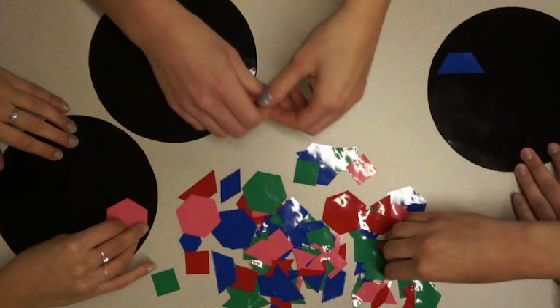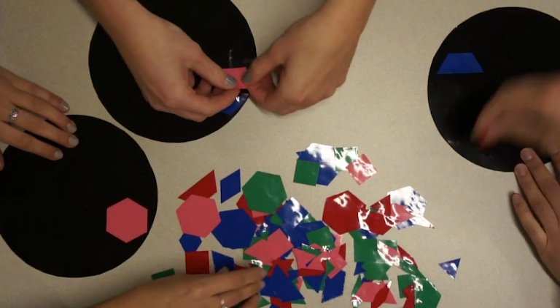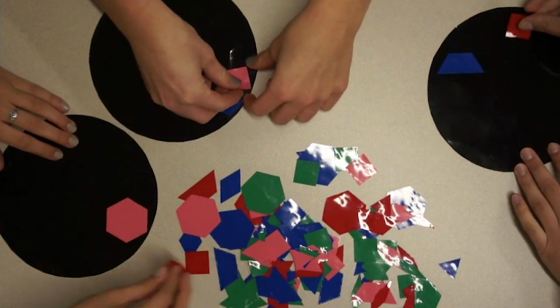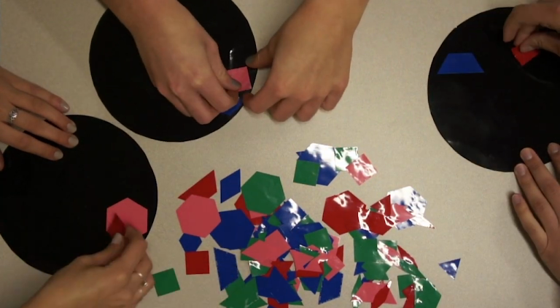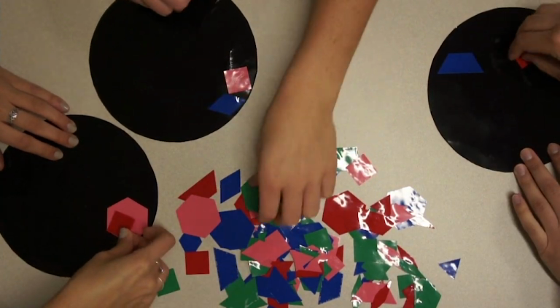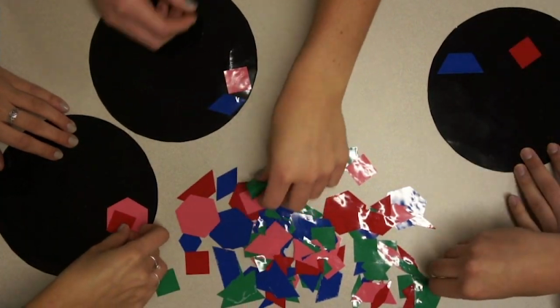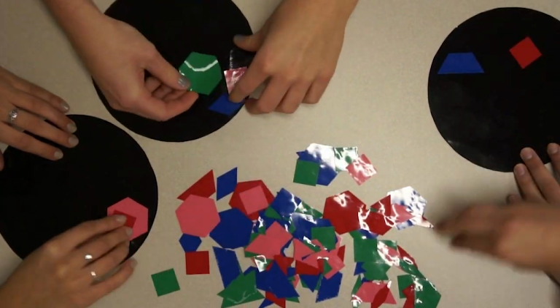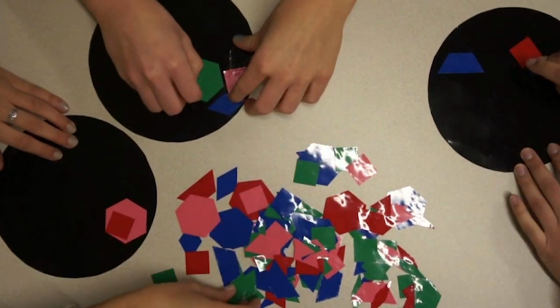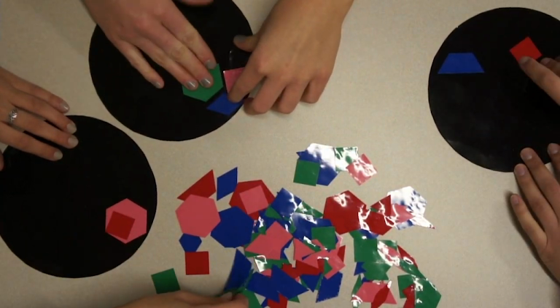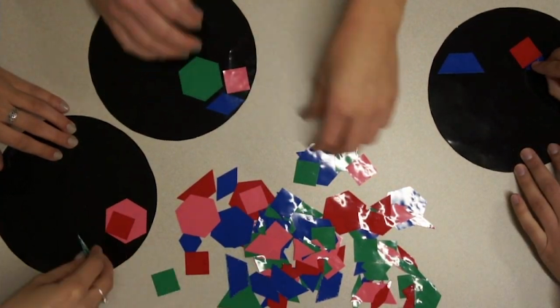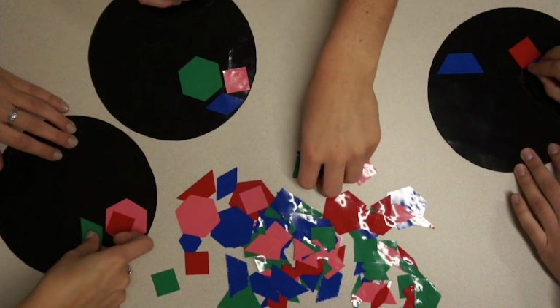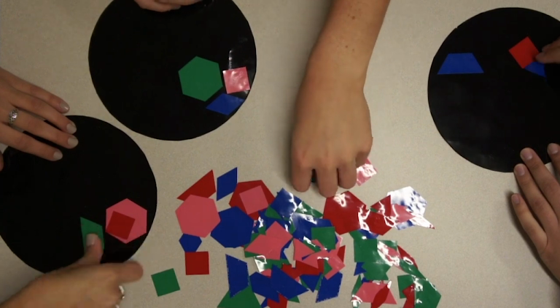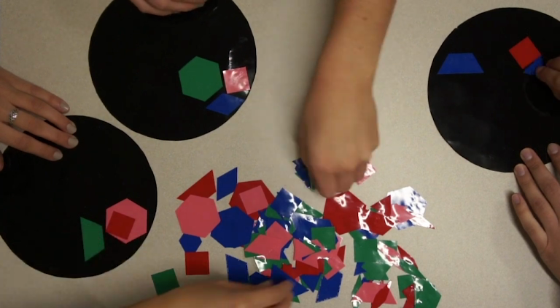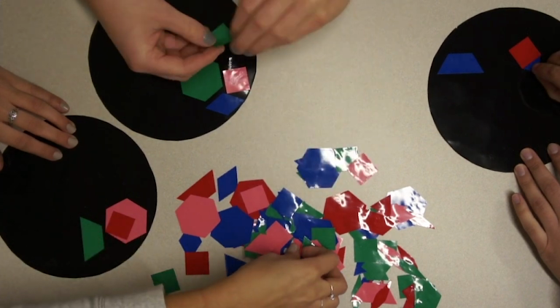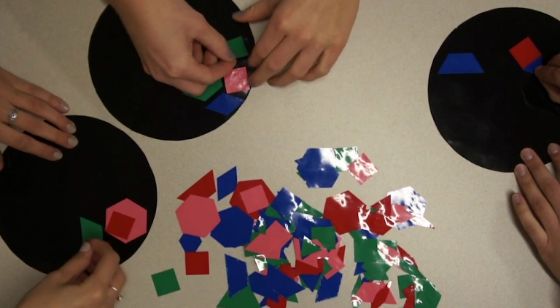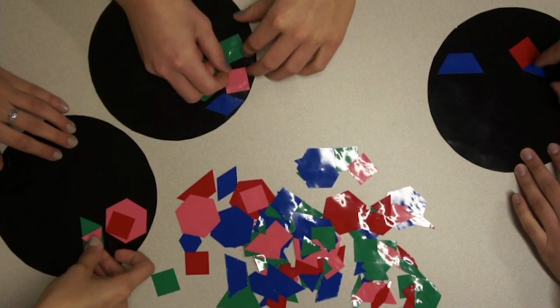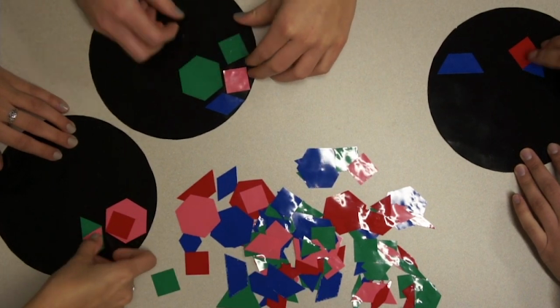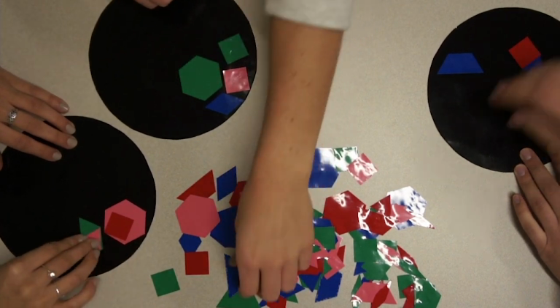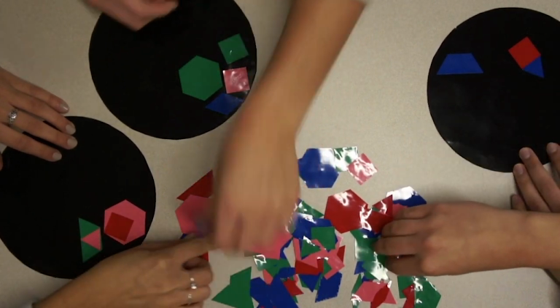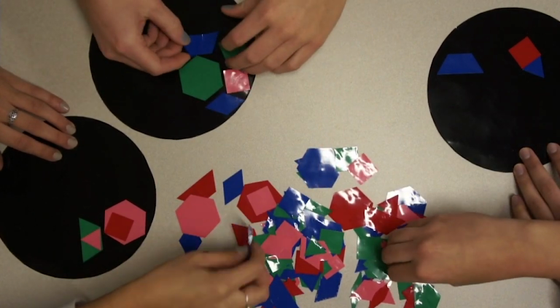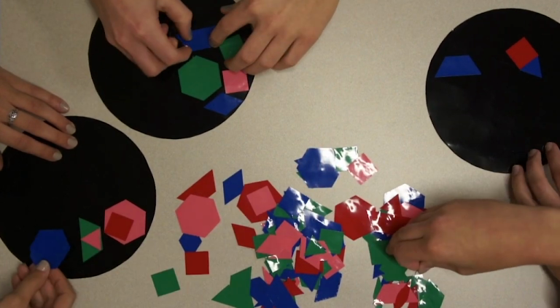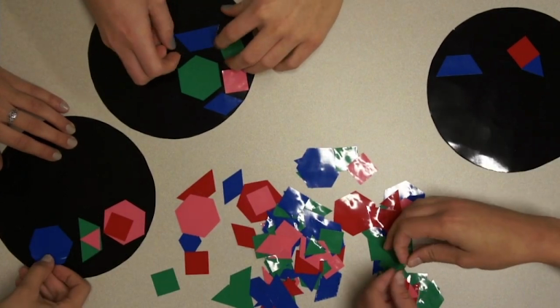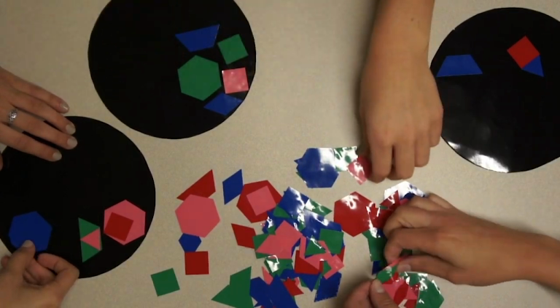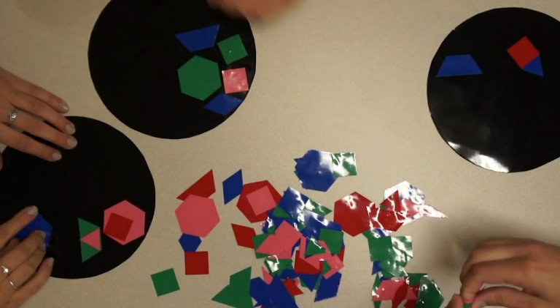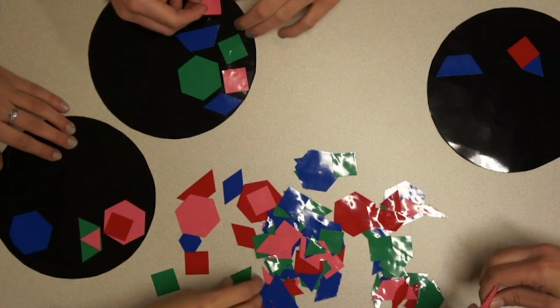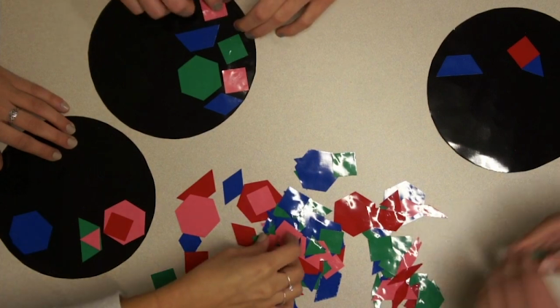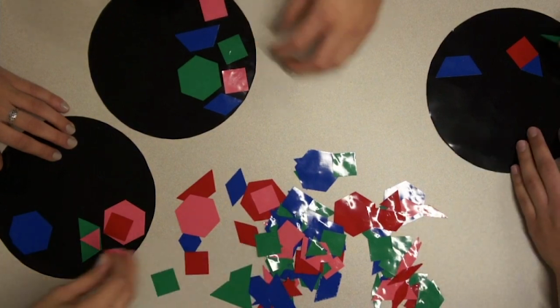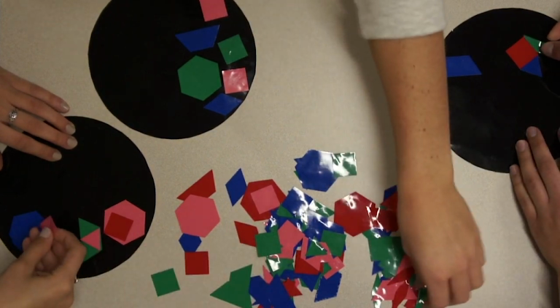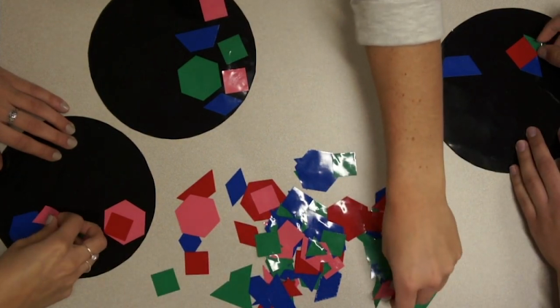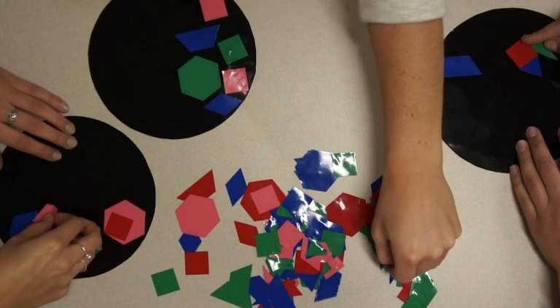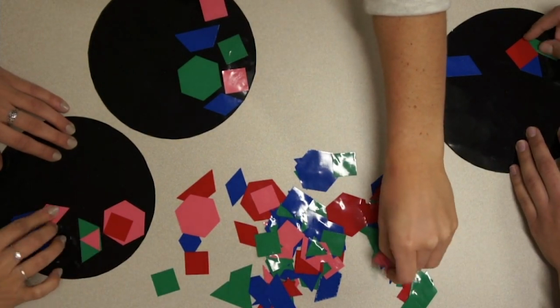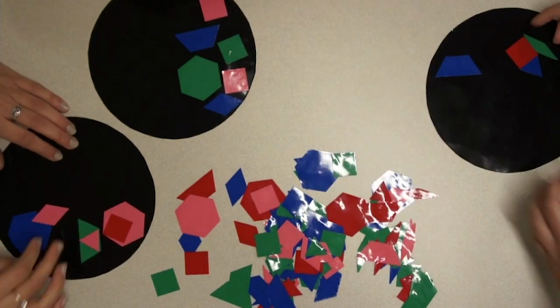Some questions to think about: How can you tell where the line of symmetry is in the figure? Can toppings overlap on the pizza? How does the placement and number of toppings used by the chef make the game more challenging for the assistant?